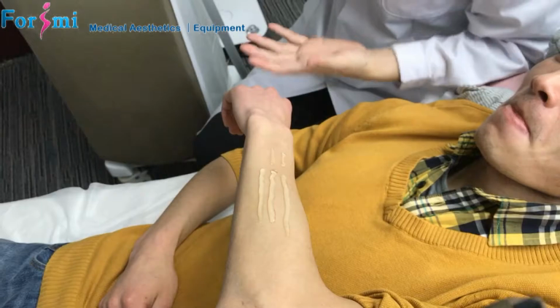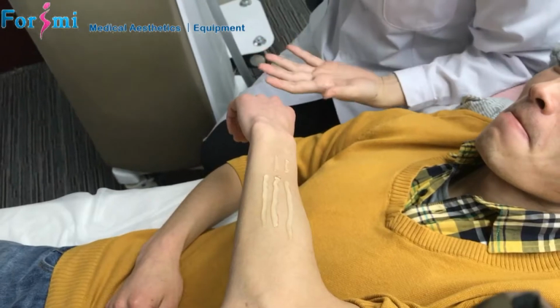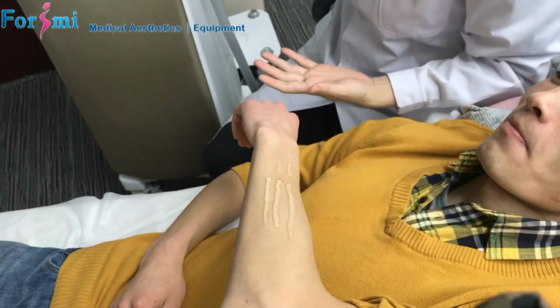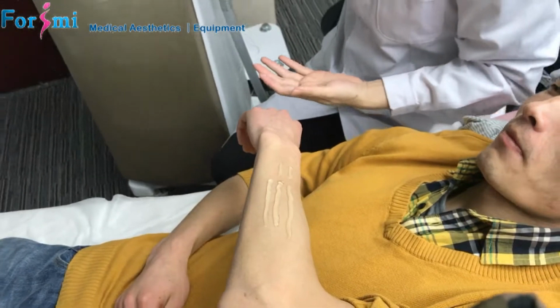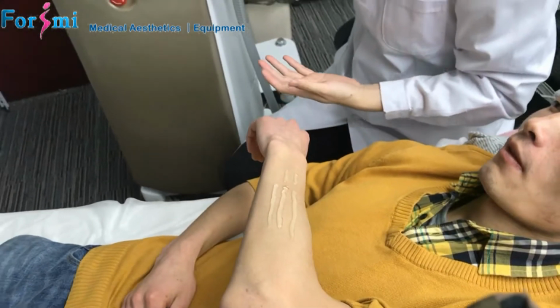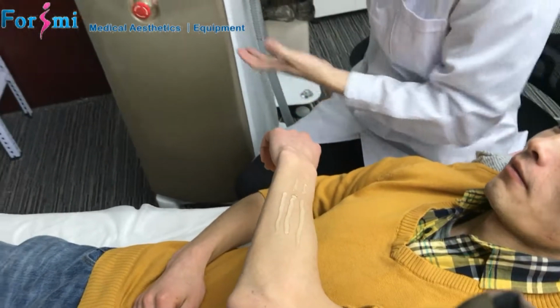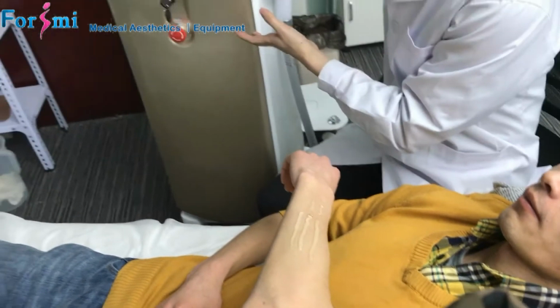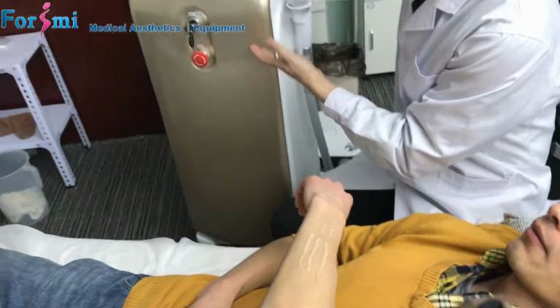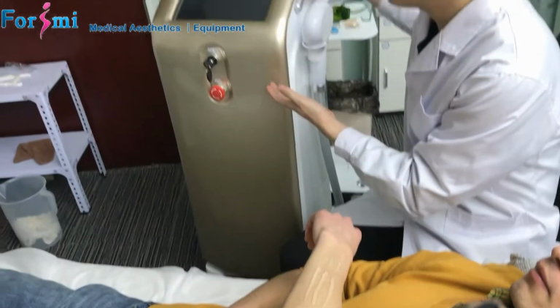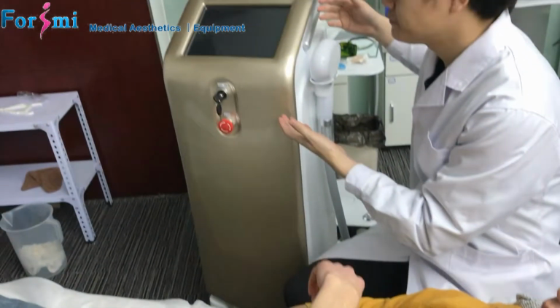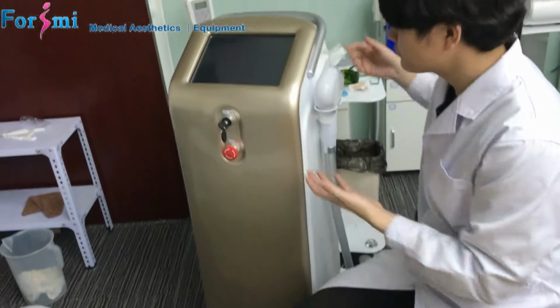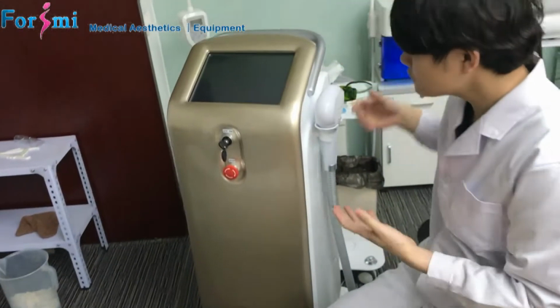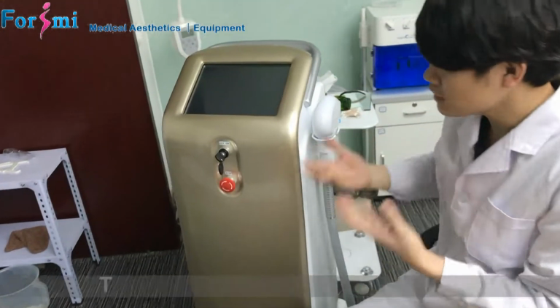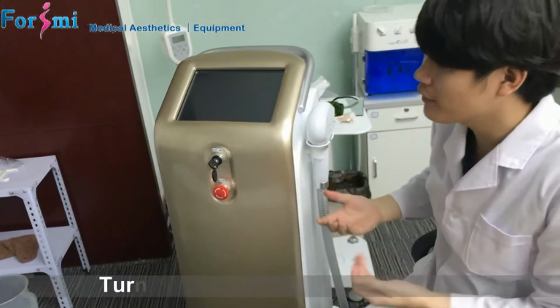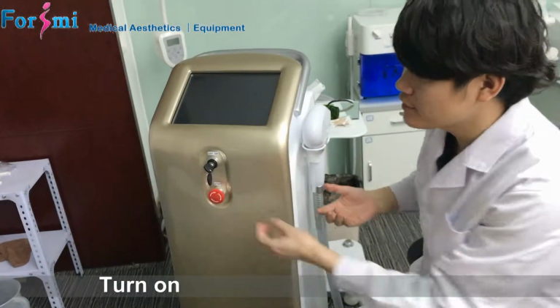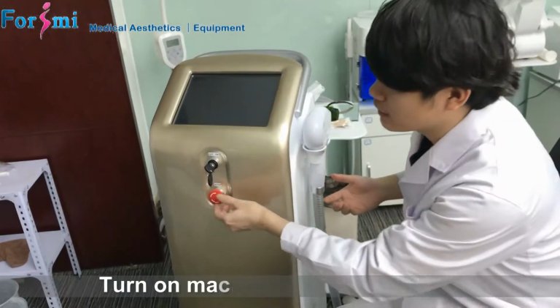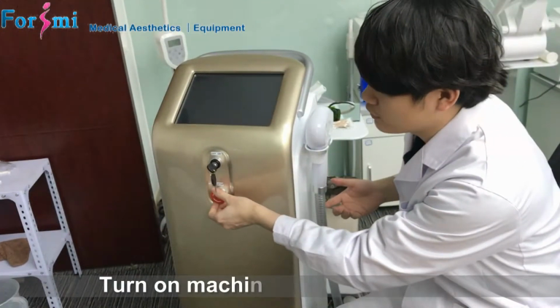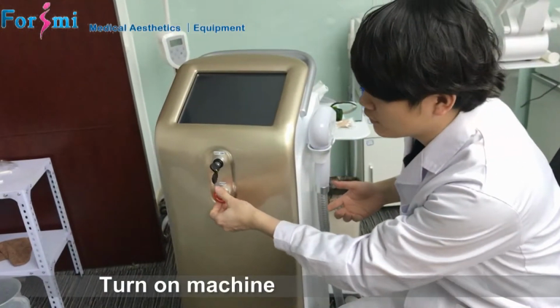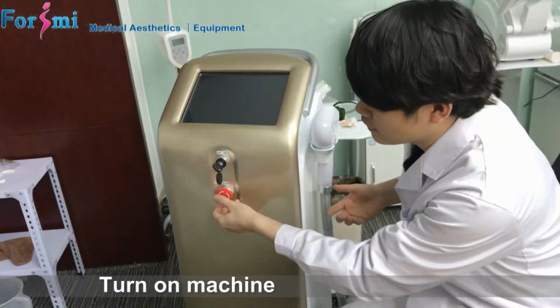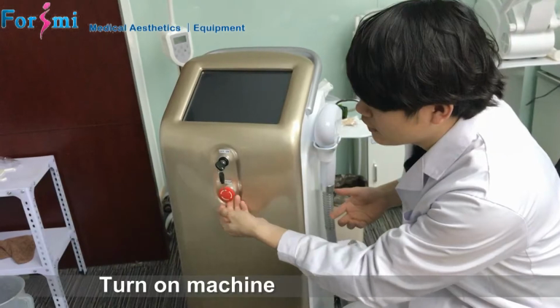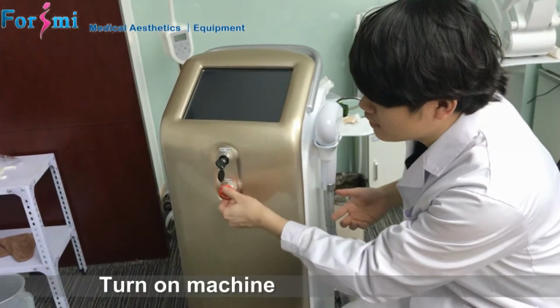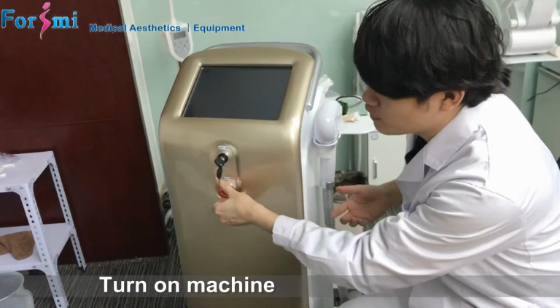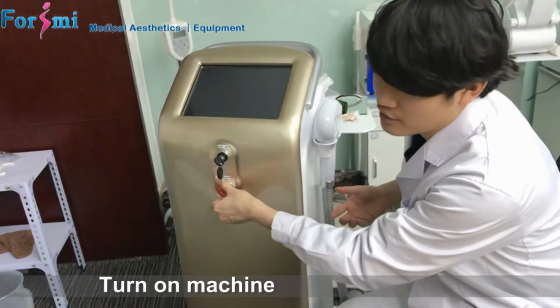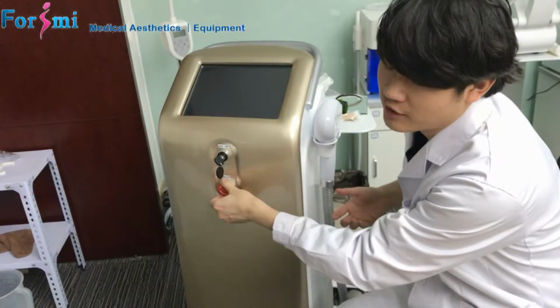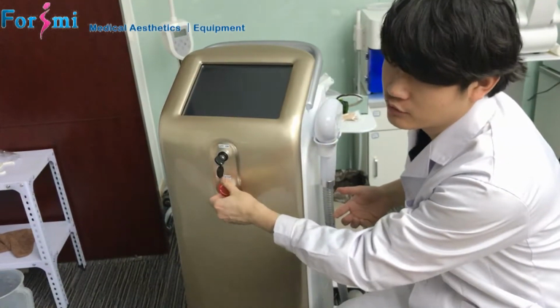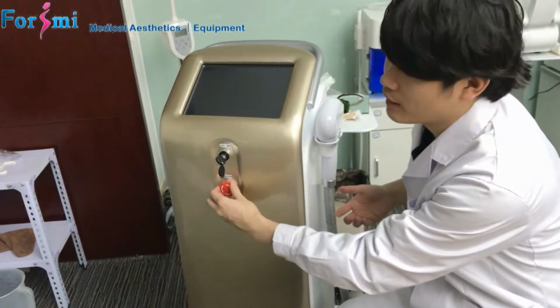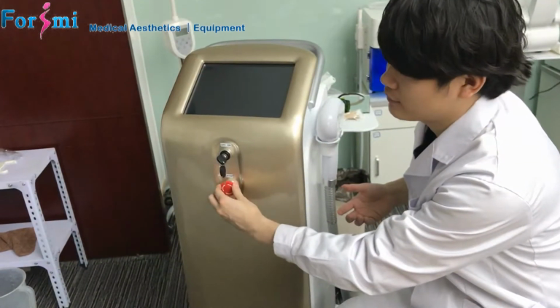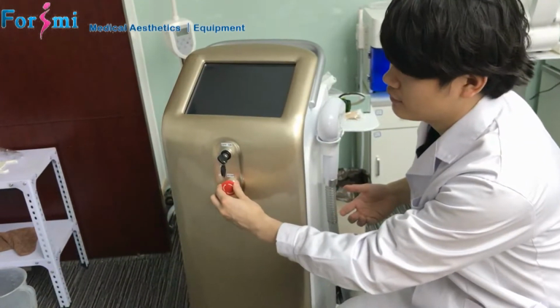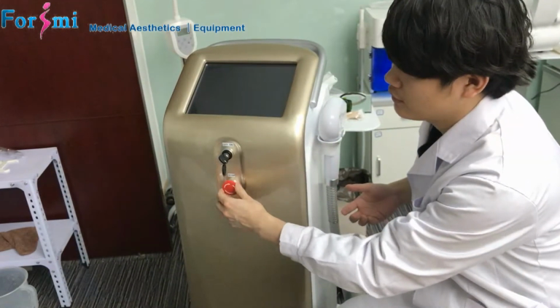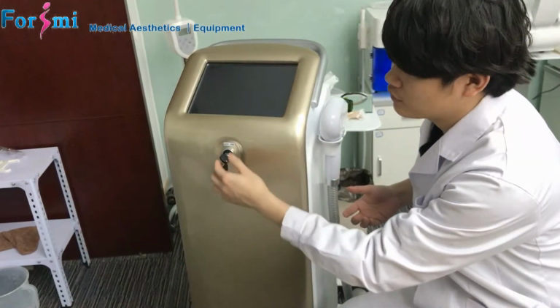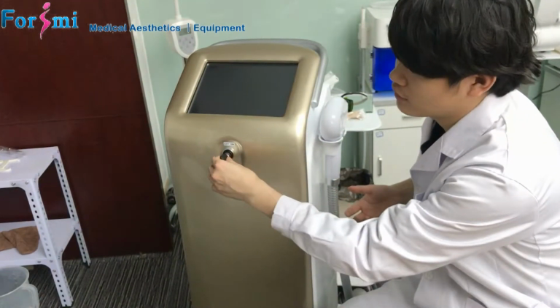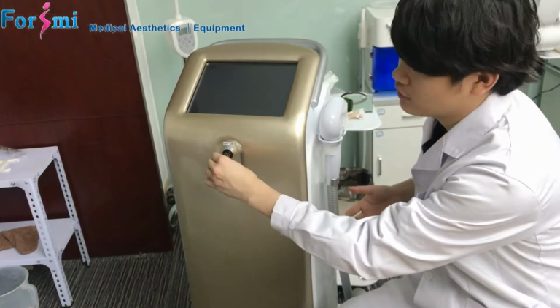Now we open the machine — the delta laser here. It is very easy to operate. You turn the emergency button to the right and then turn on the key.